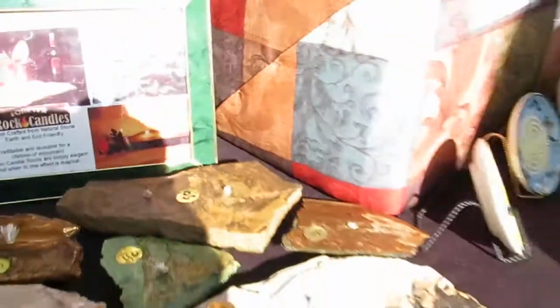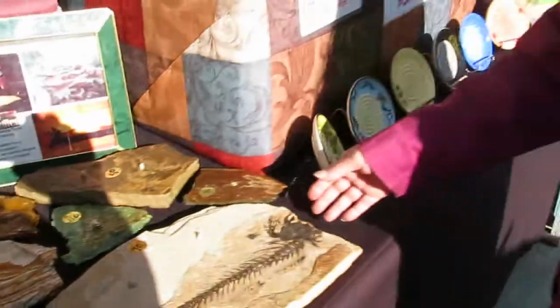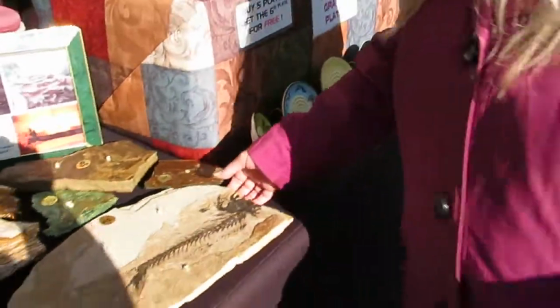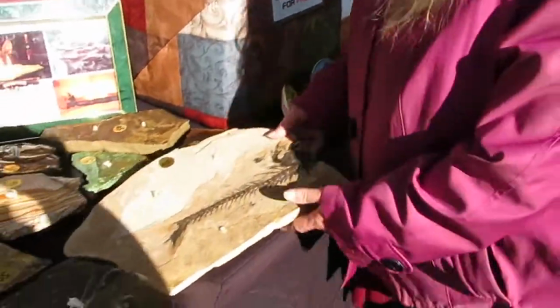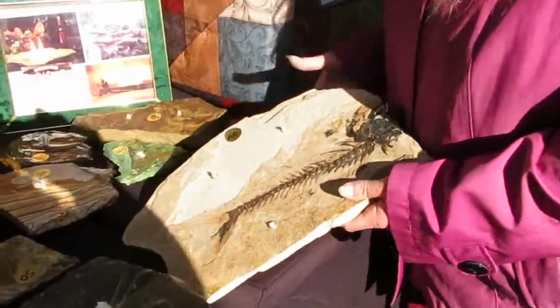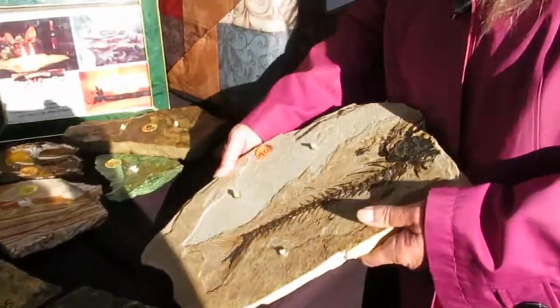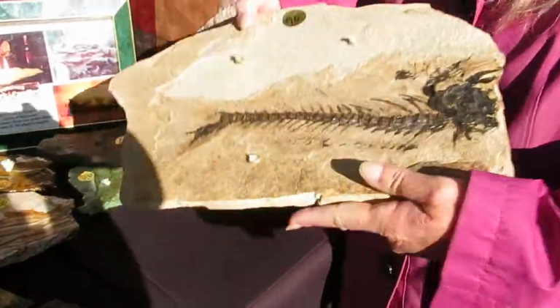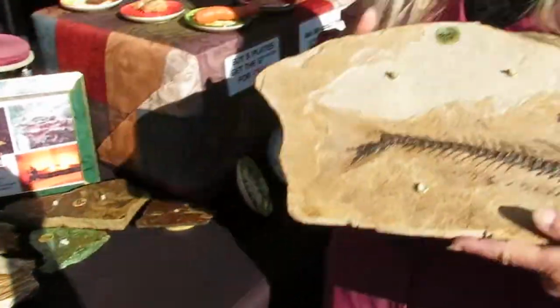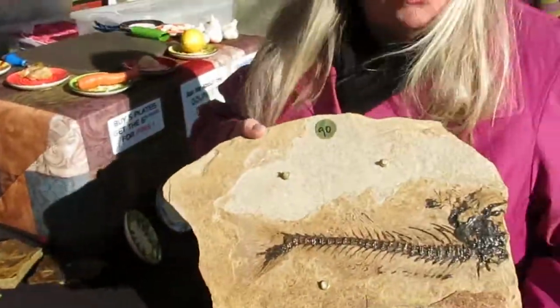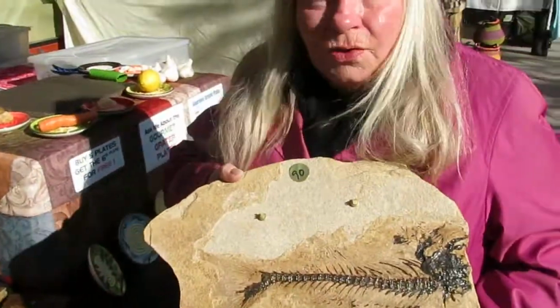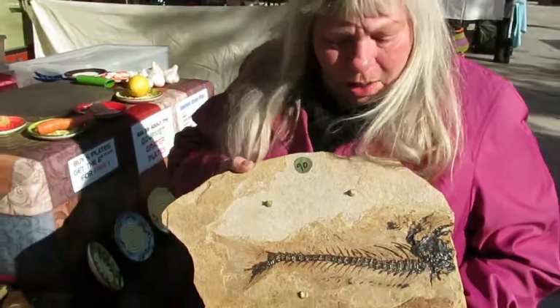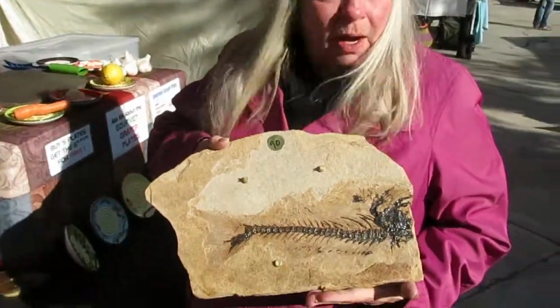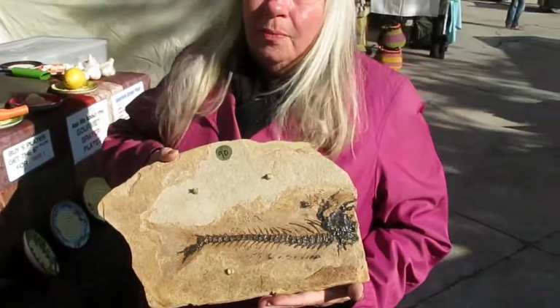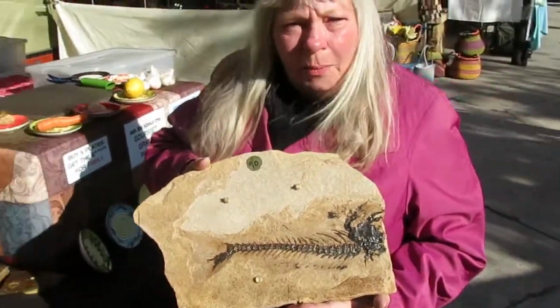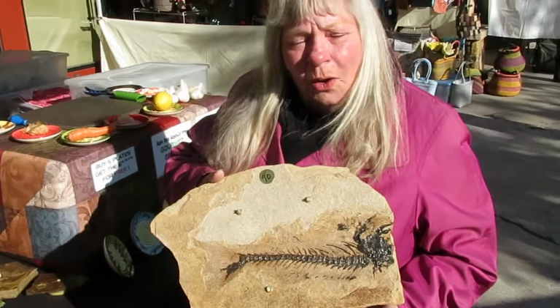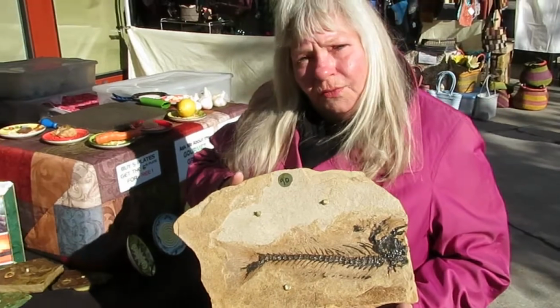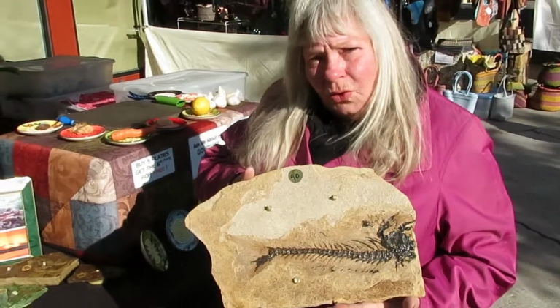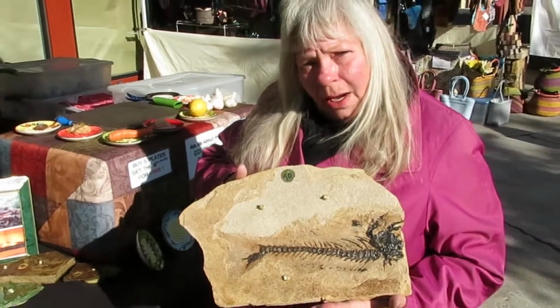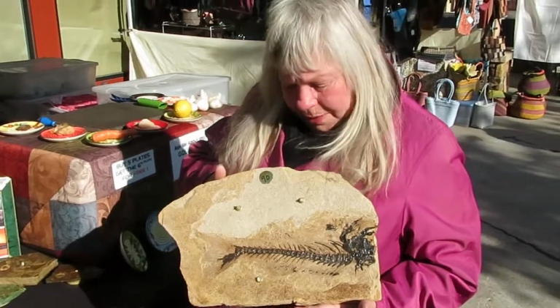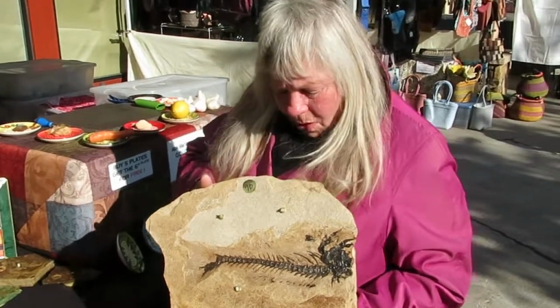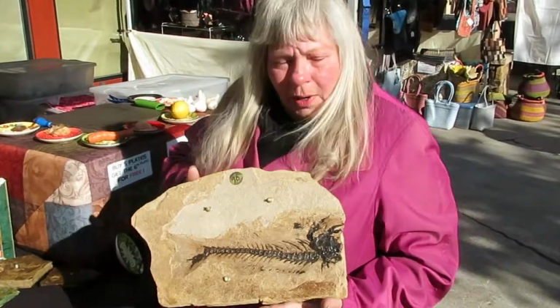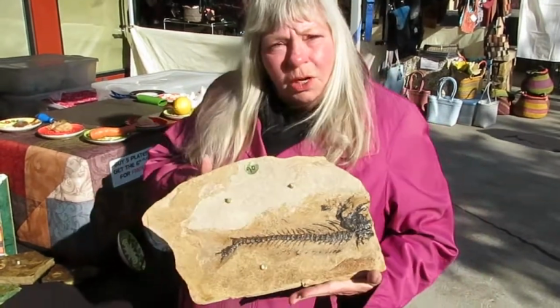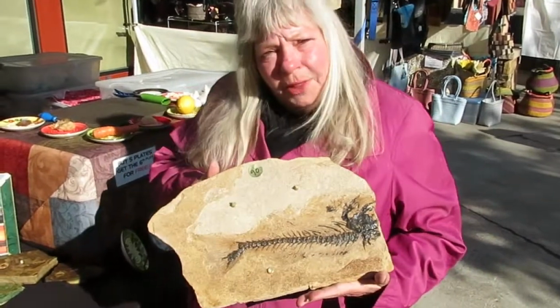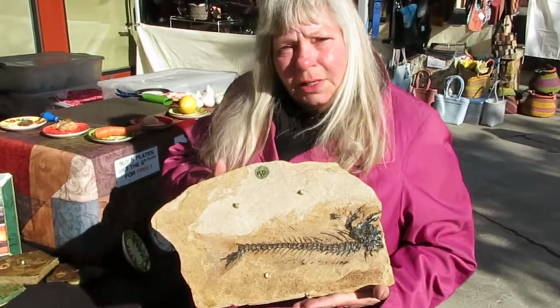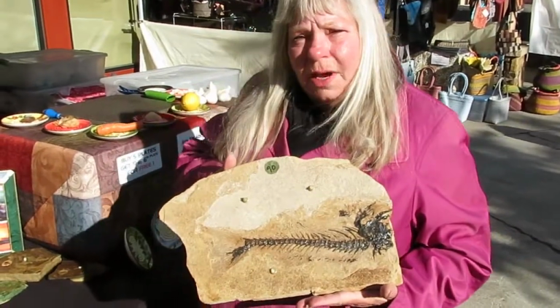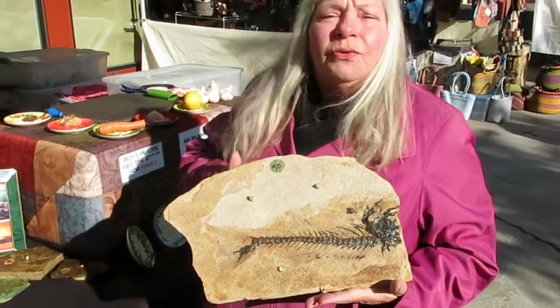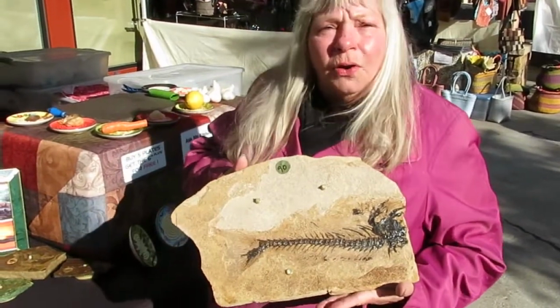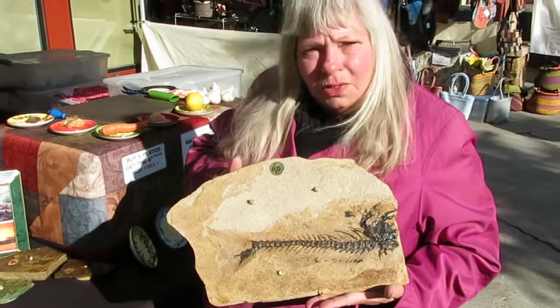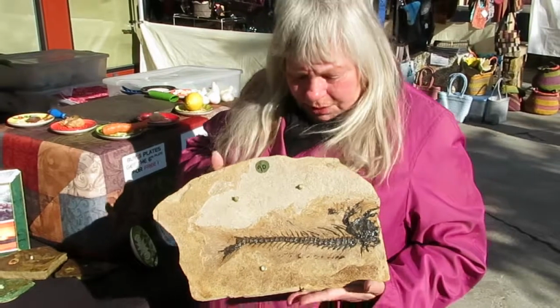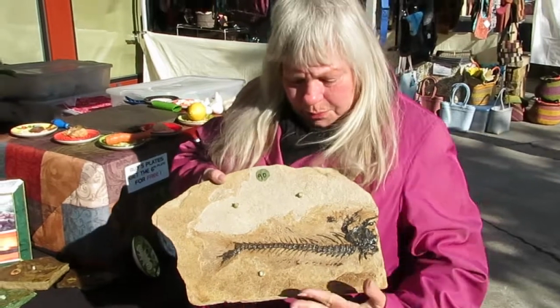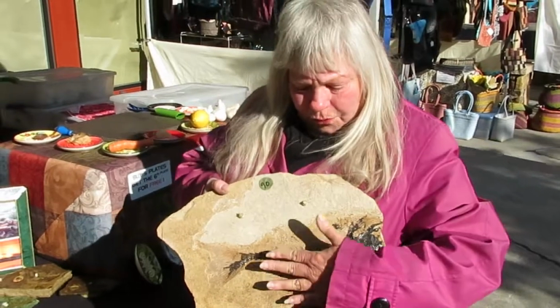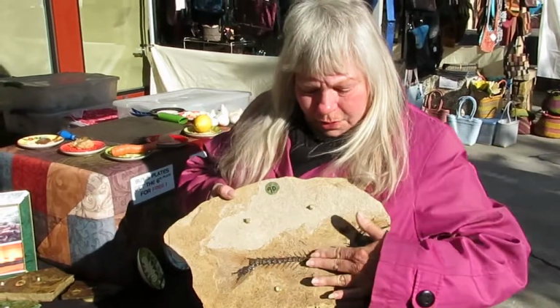This is a fossil rock — a natural fossil. It comes from Kemmerer, Wyoming, Fossil Lake up there. We actually go up there and dig these out of the ground ourselves. Beautiful fossil.